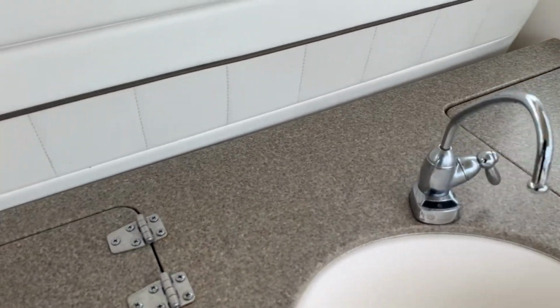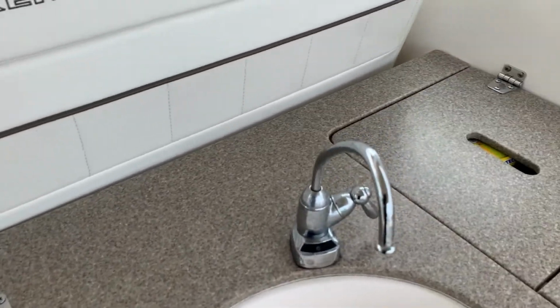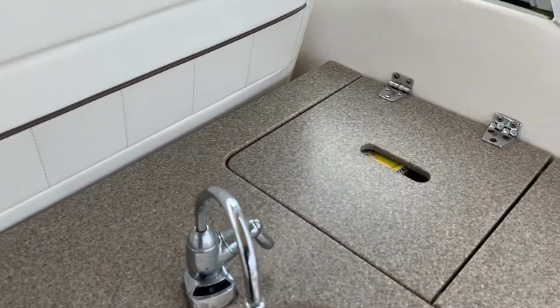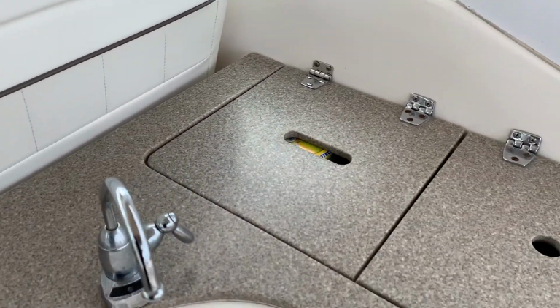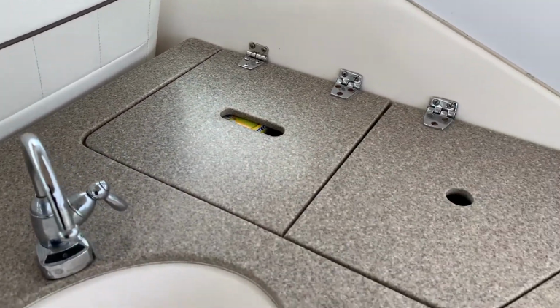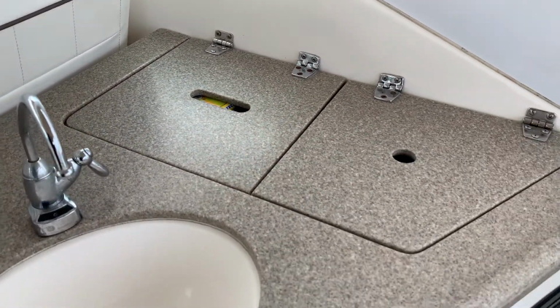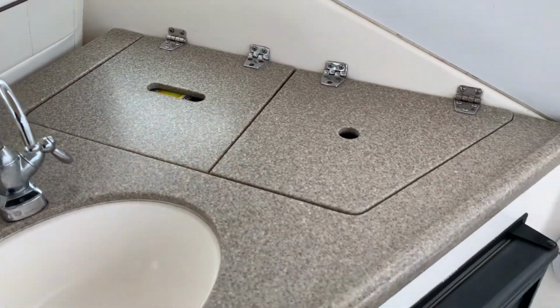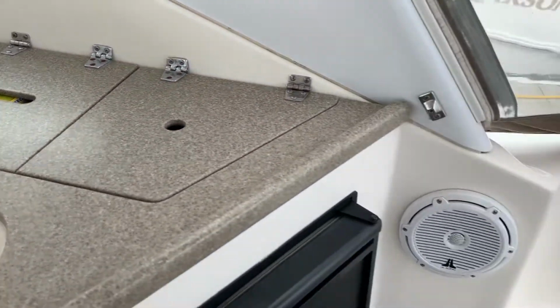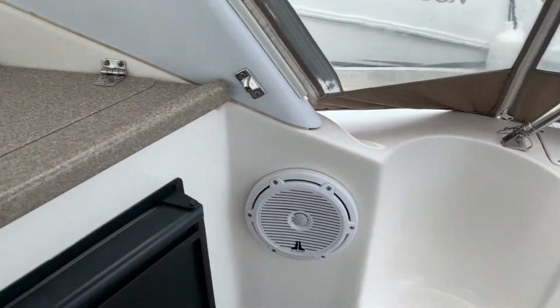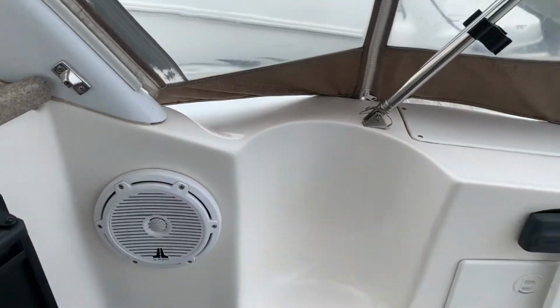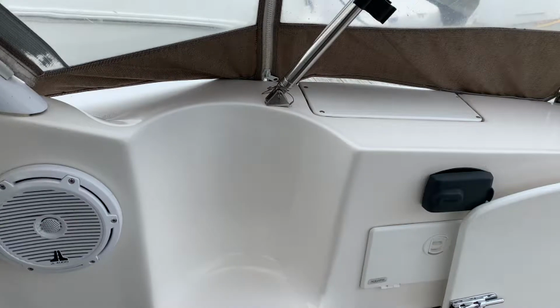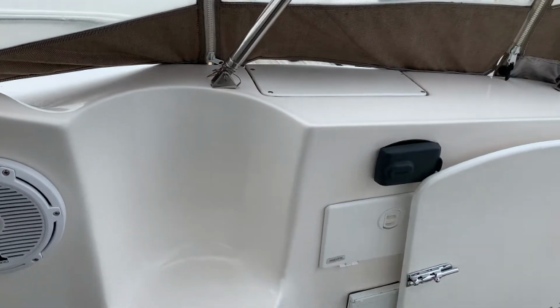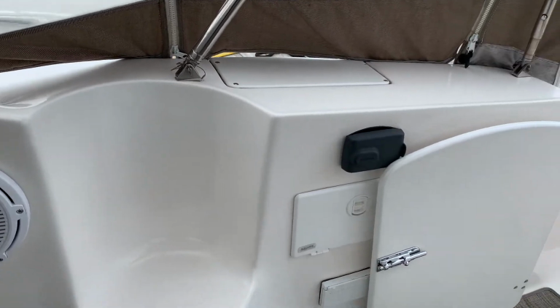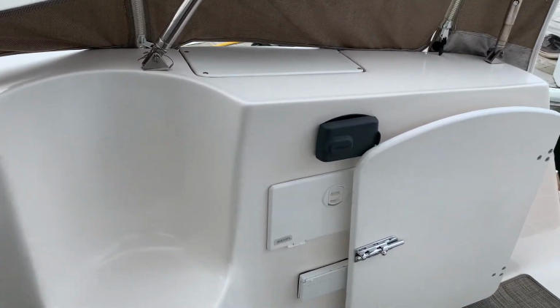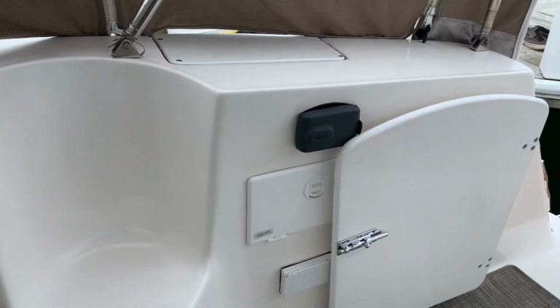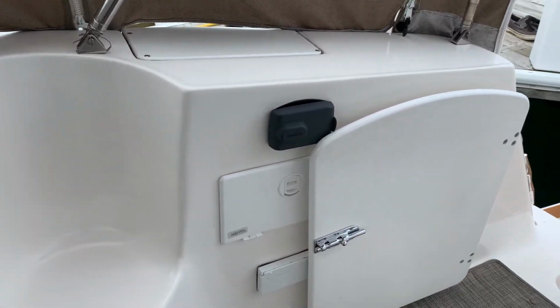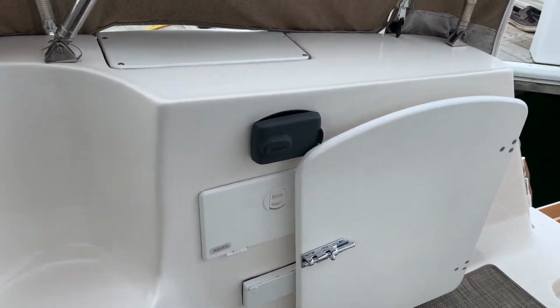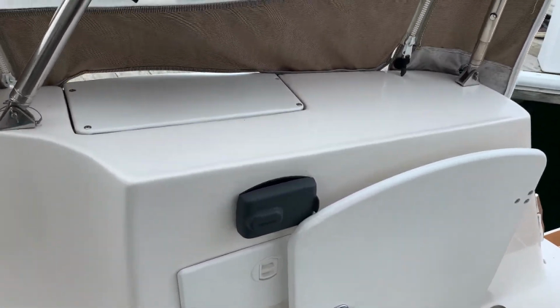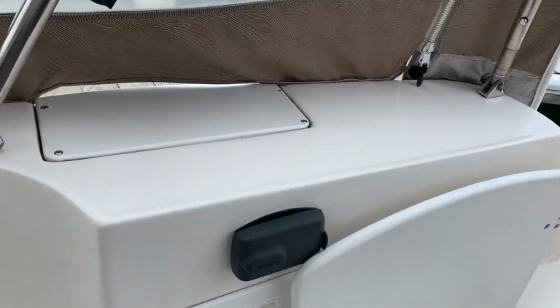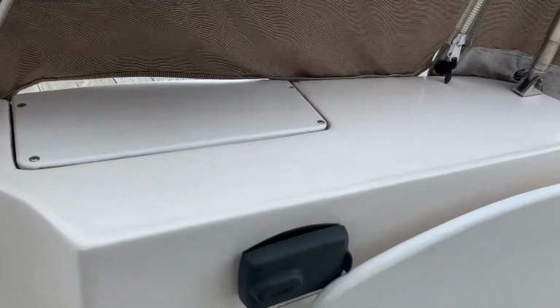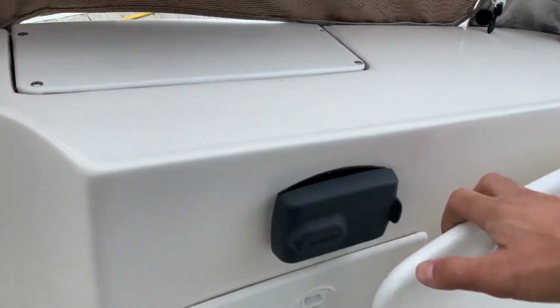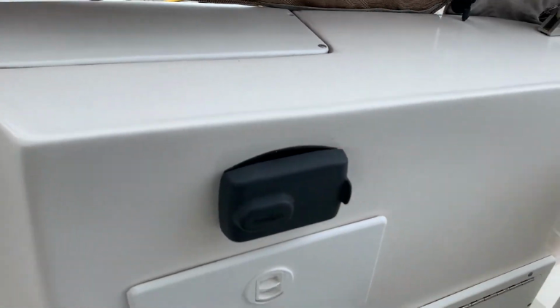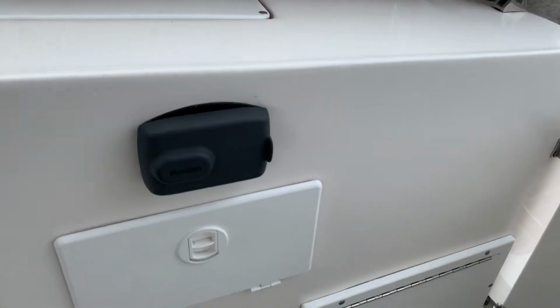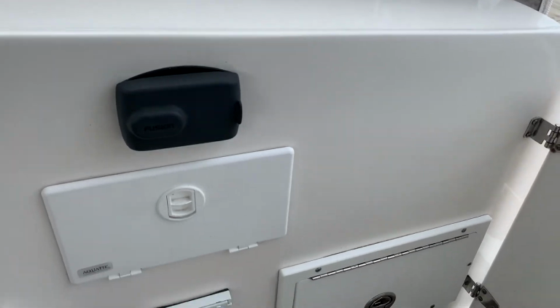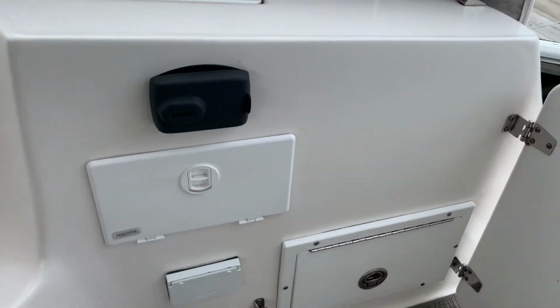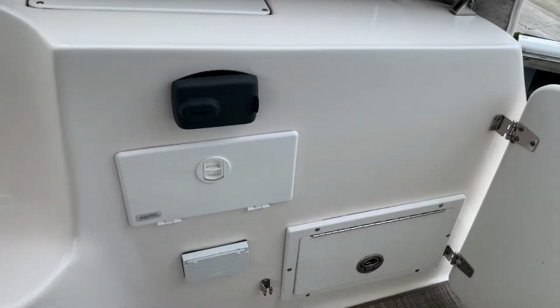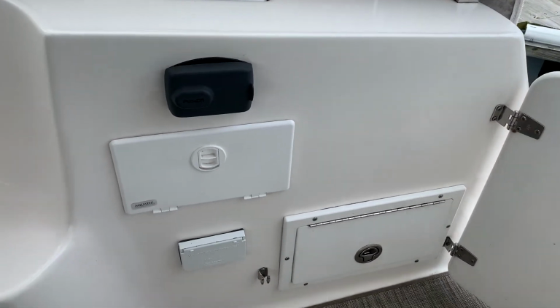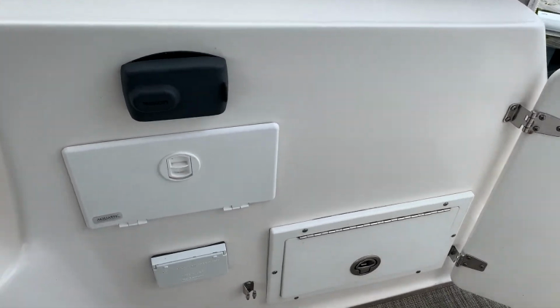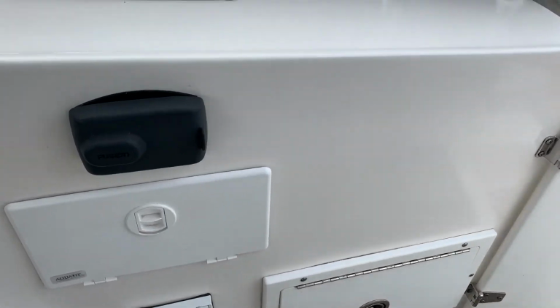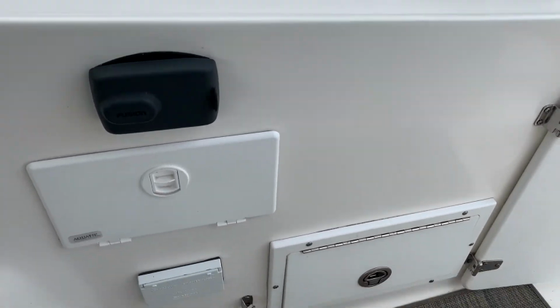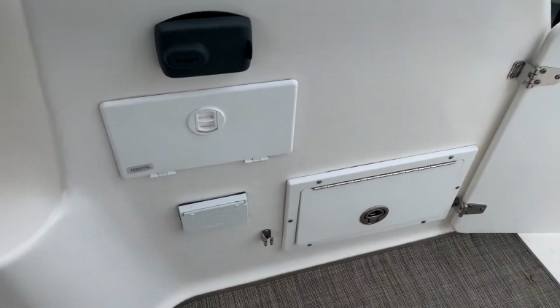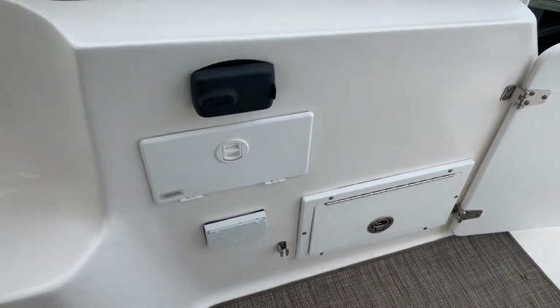There's a blender, trash compartment, and some storage. Fusion stereos throughout the boat — there's a remote panel here at the entryway, as well as one at the dash. Transom shower, and the battery switches are down below.